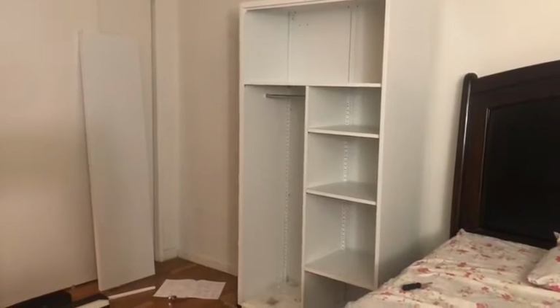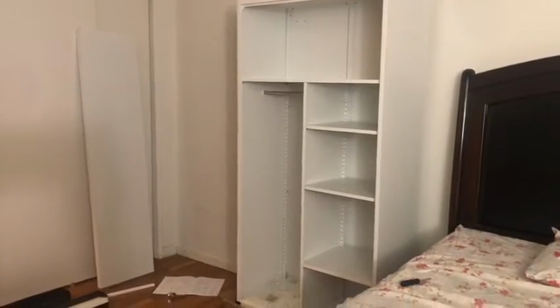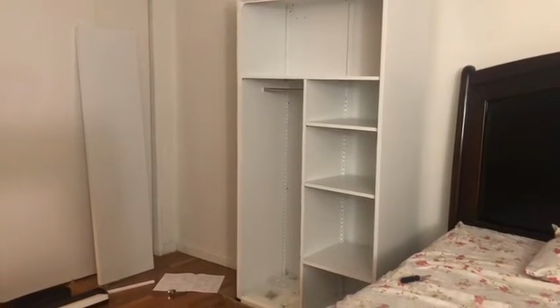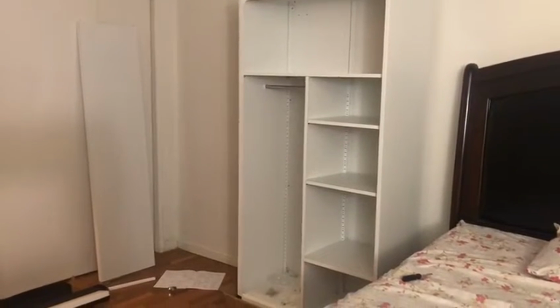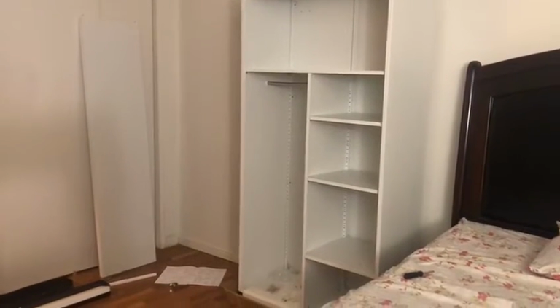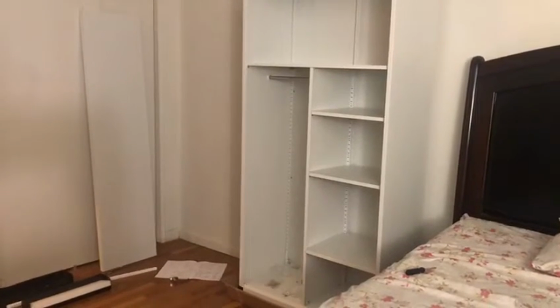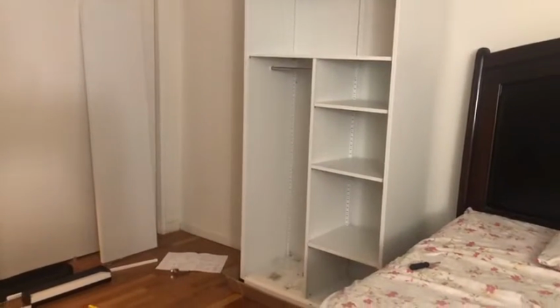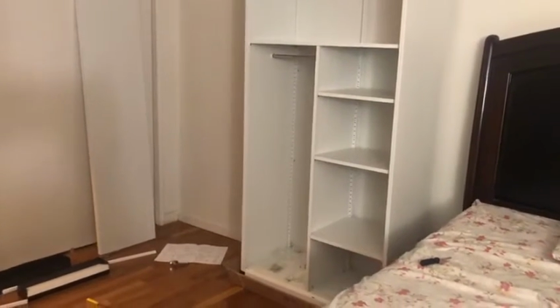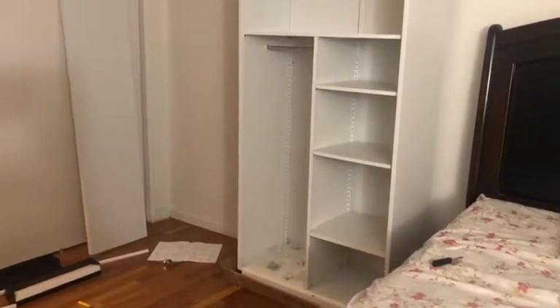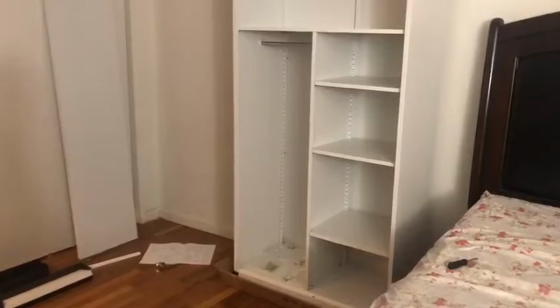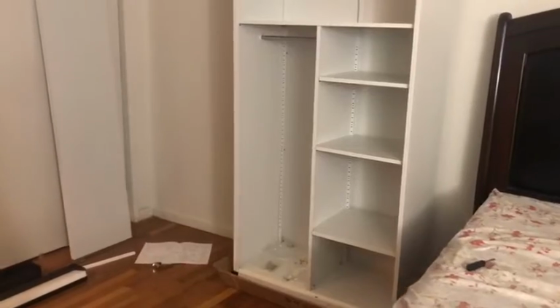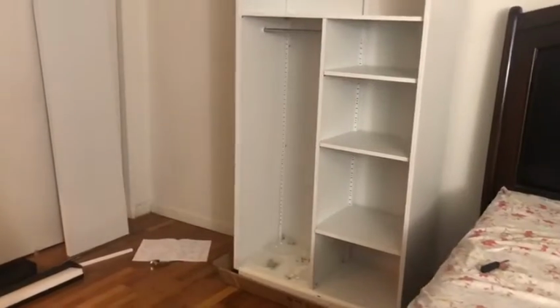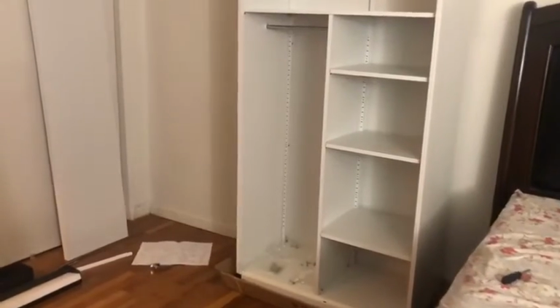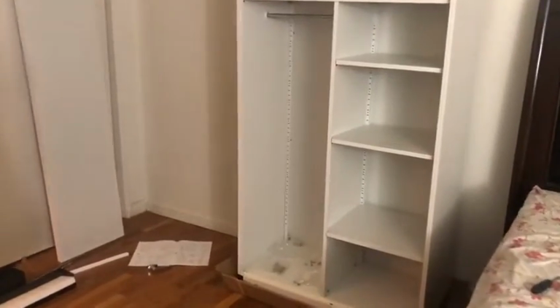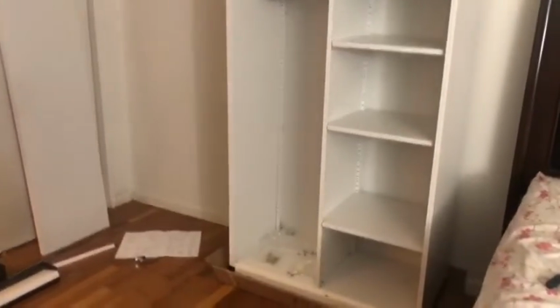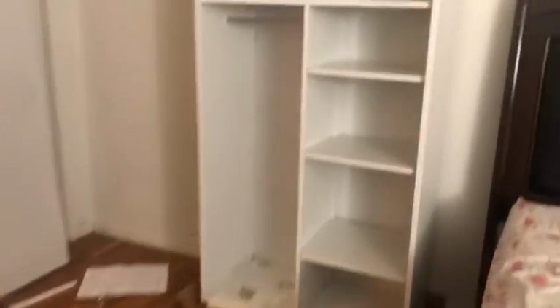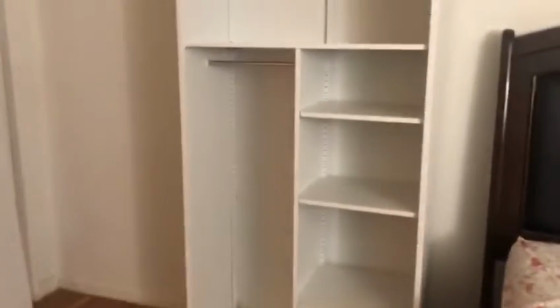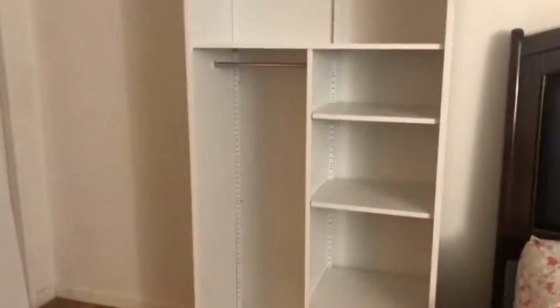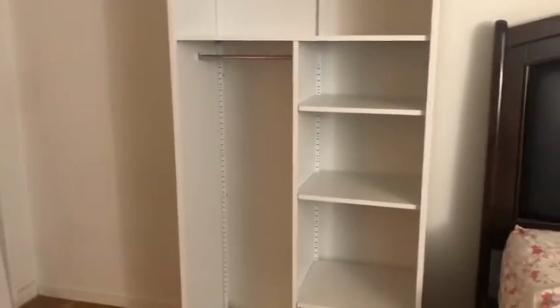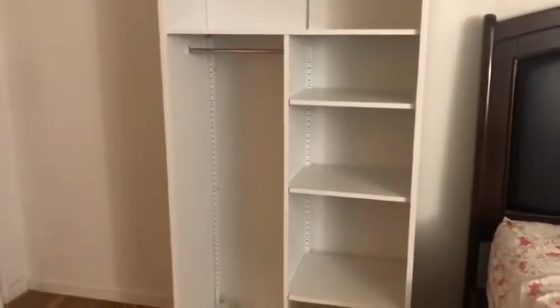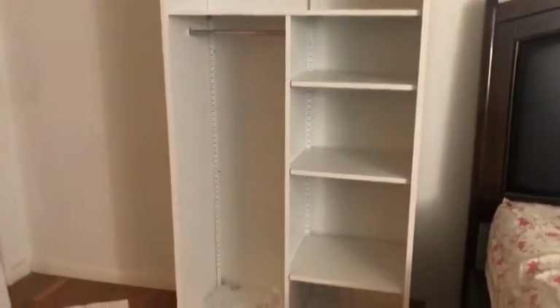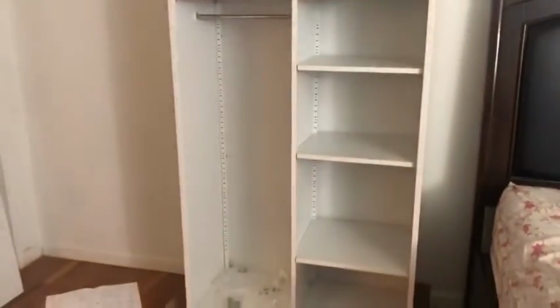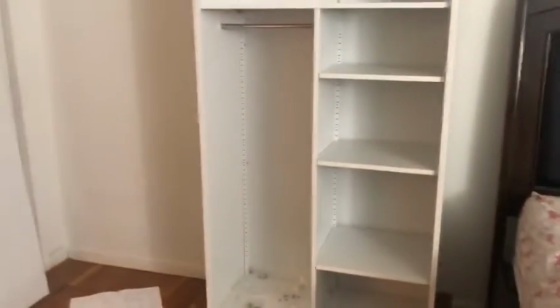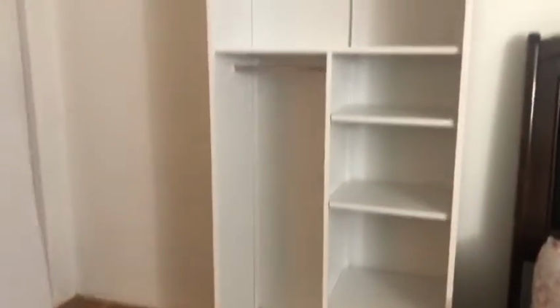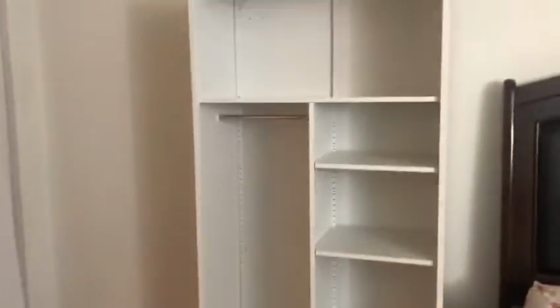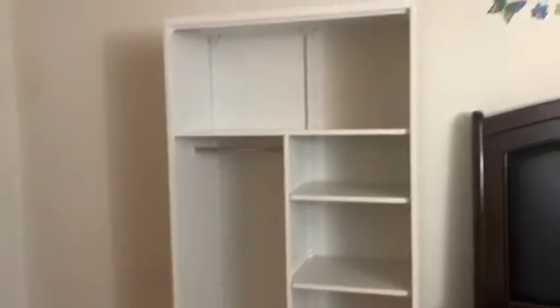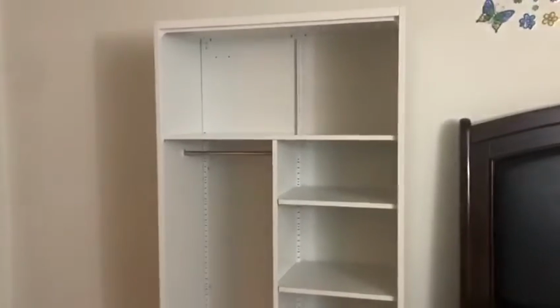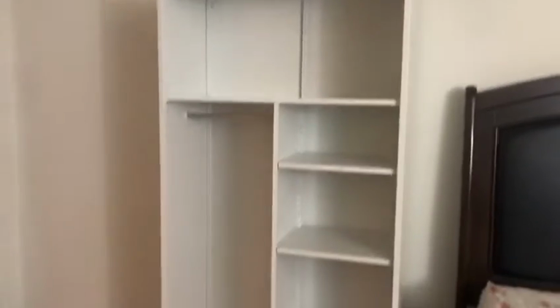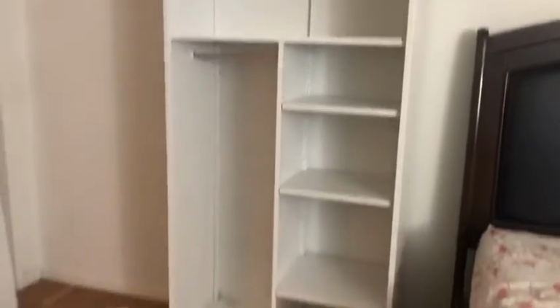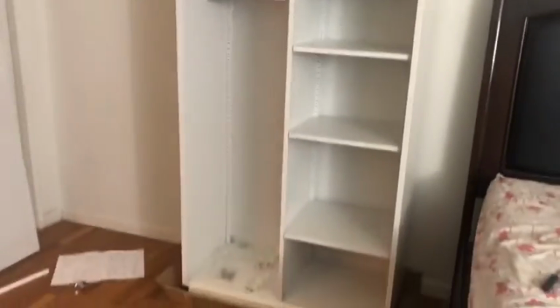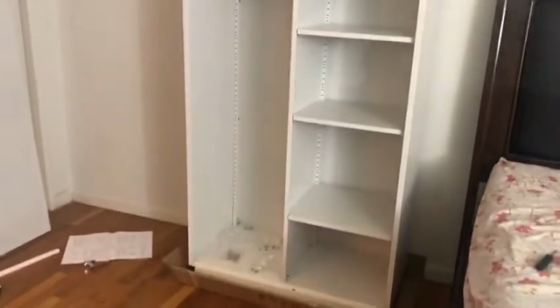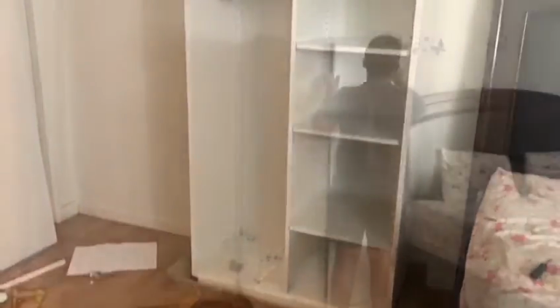Now we are almost done — only the doors are left. We have assembled the shelves and it's almost done.